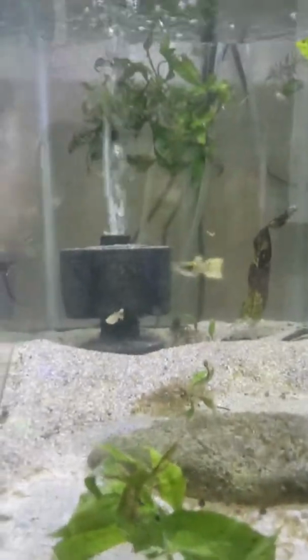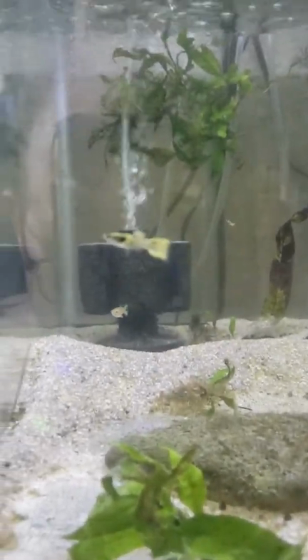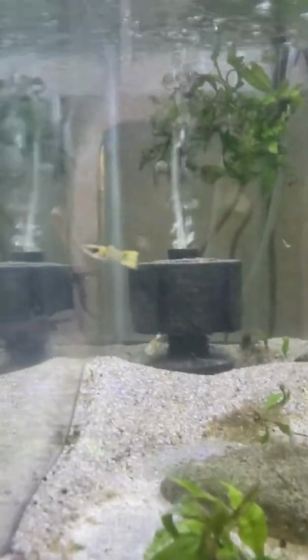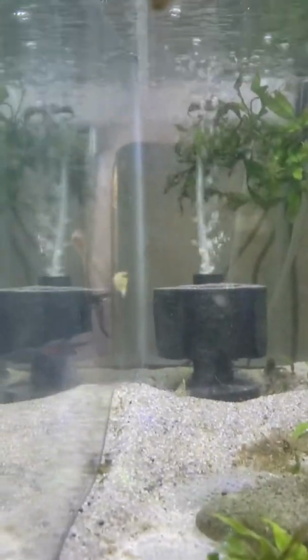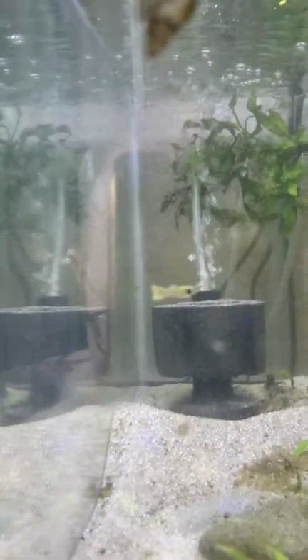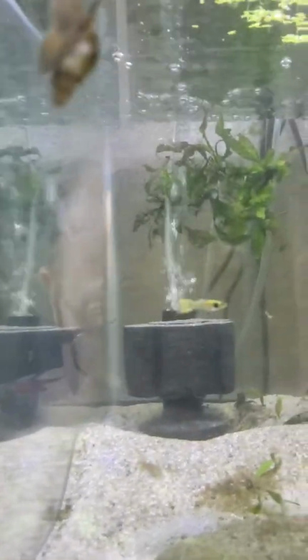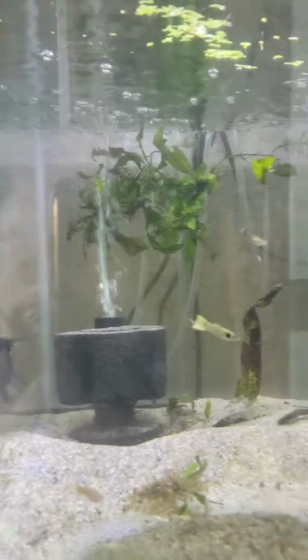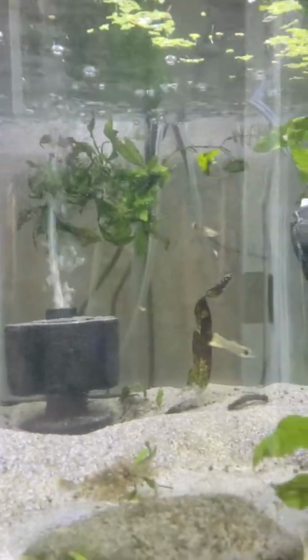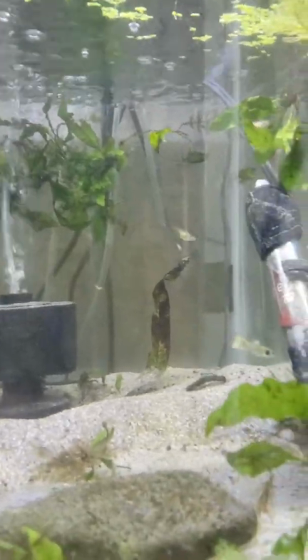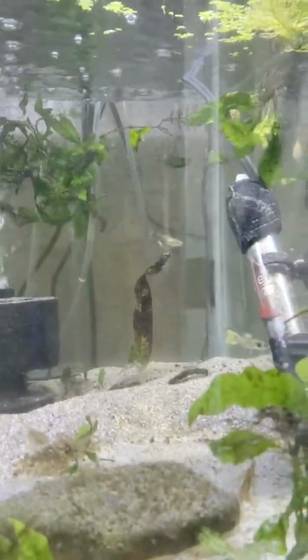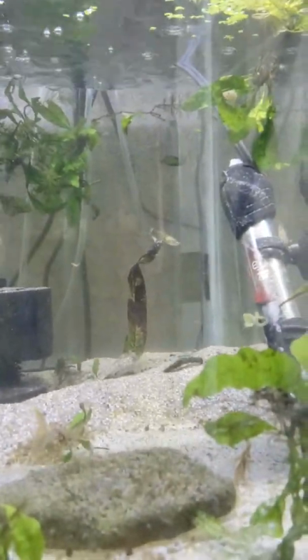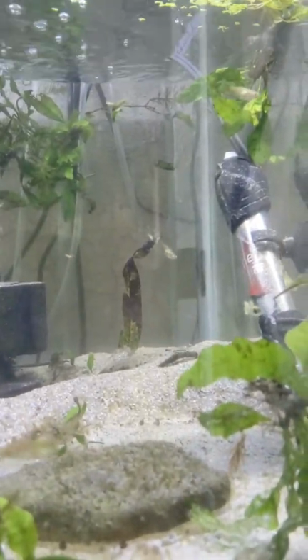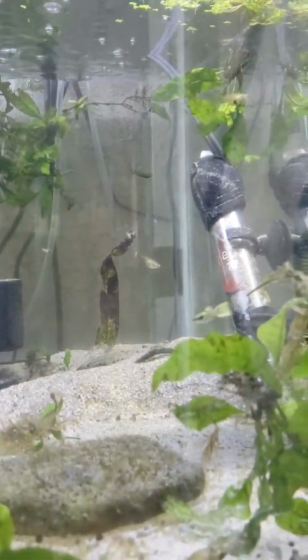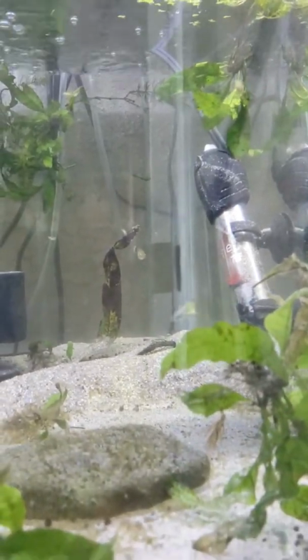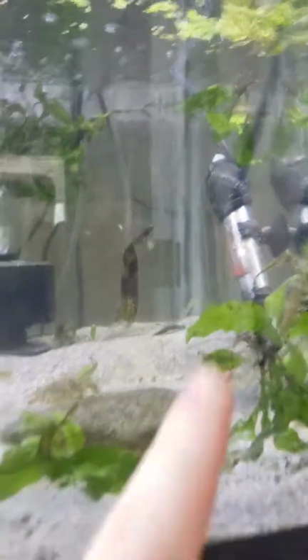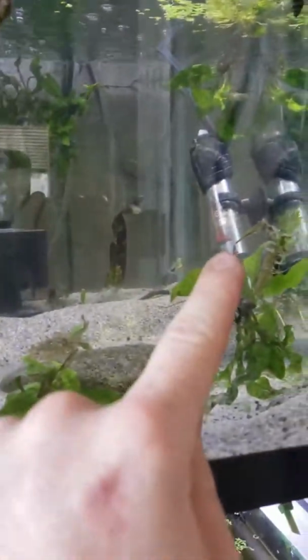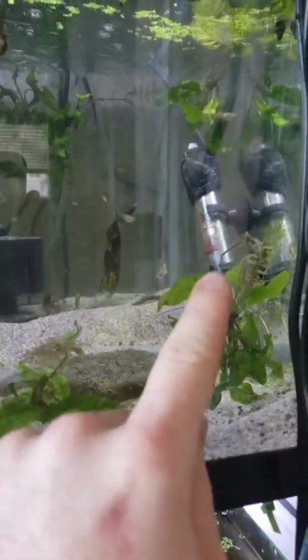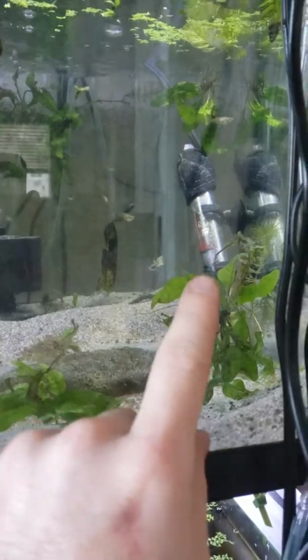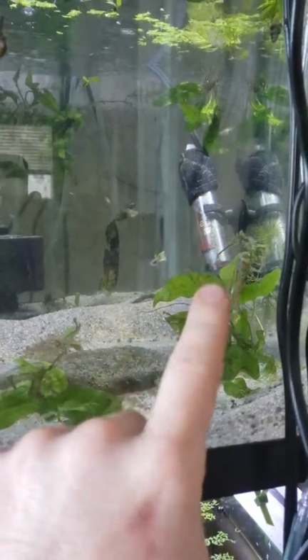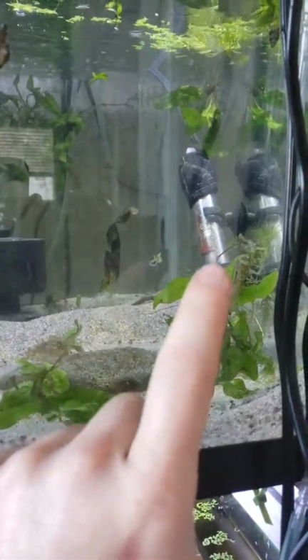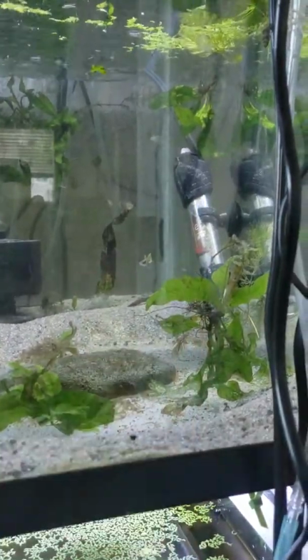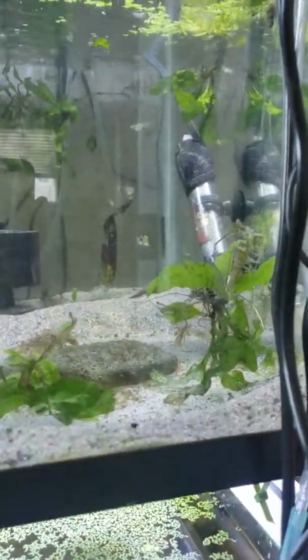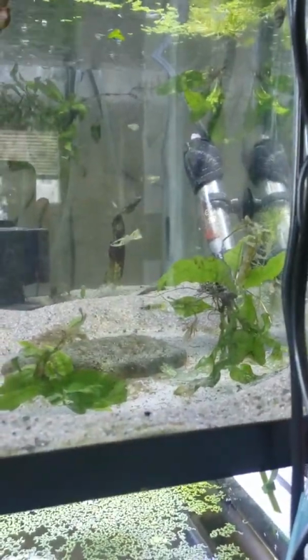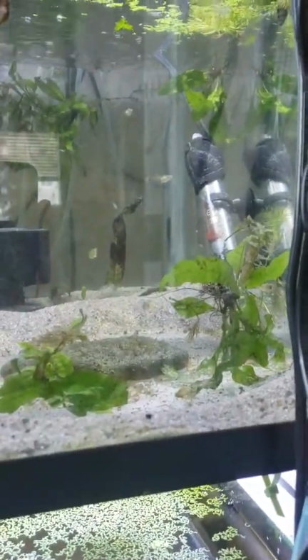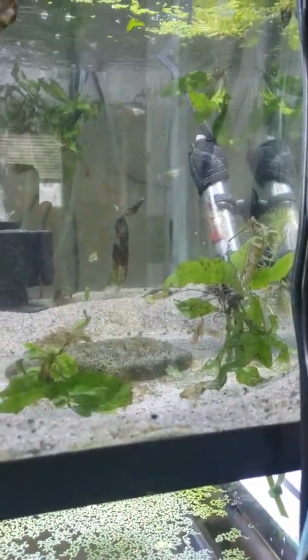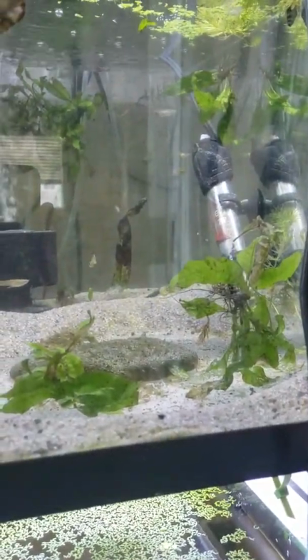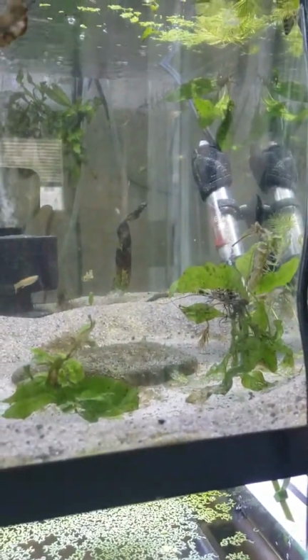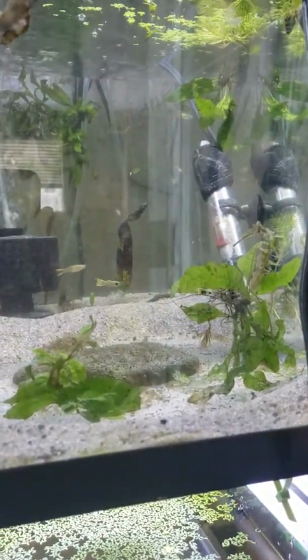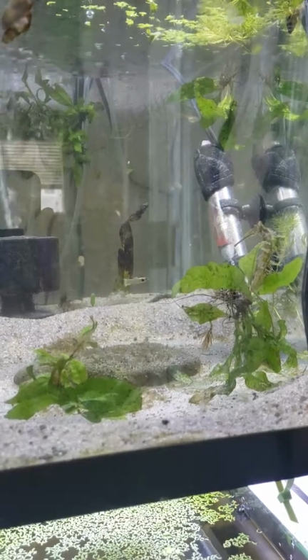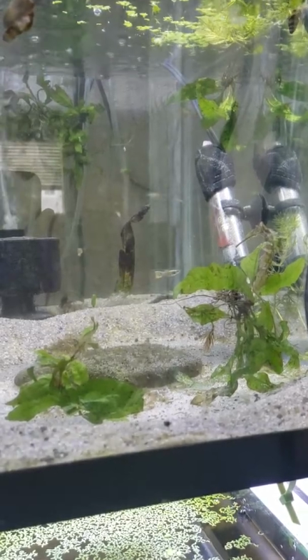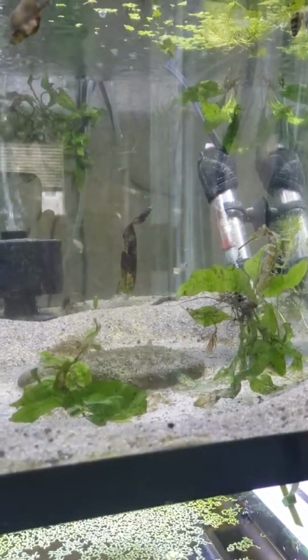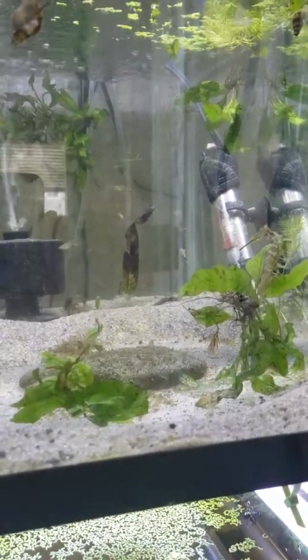You can see that some of the fish in here are starting to get some really cool colors on them. We actually did get a heater — we picked that up from someone recently who was selling some fish tank stuff on Facebook.